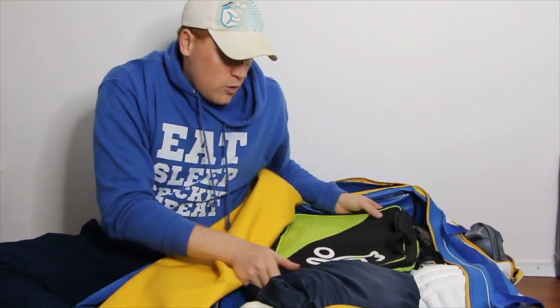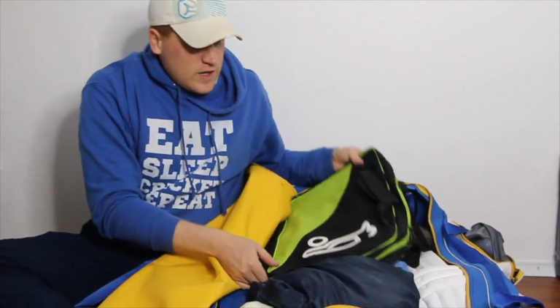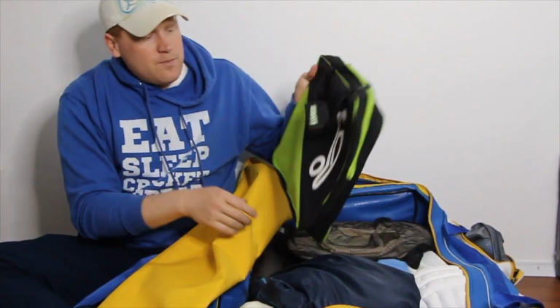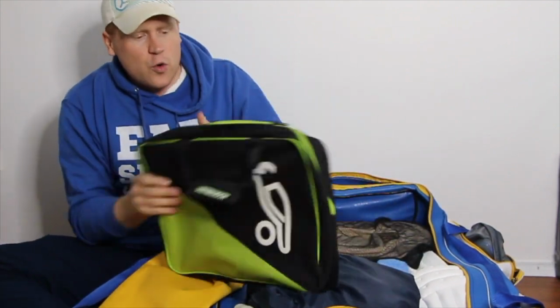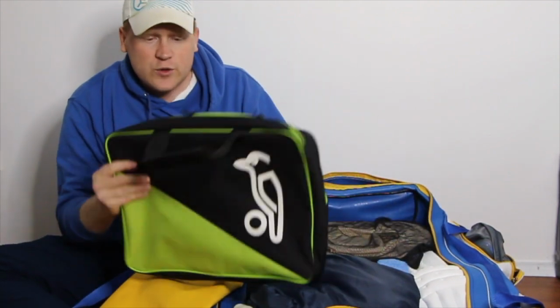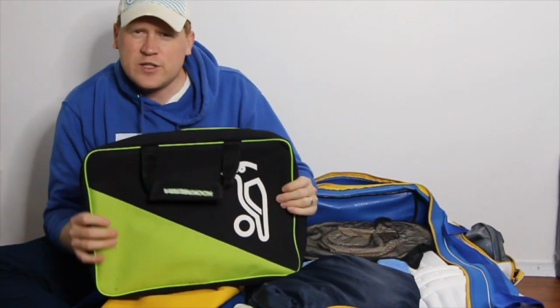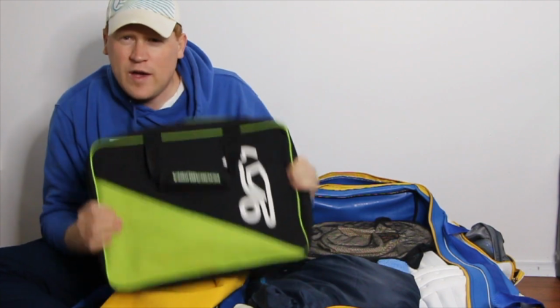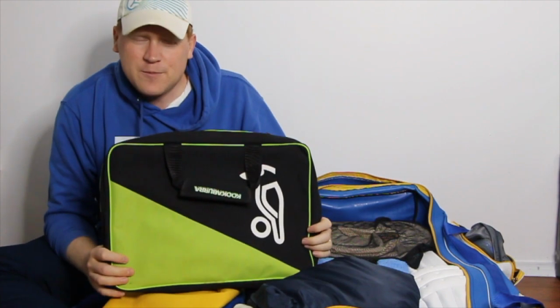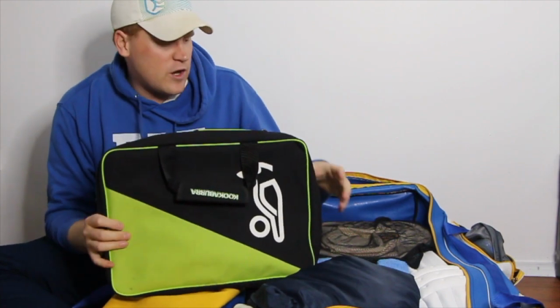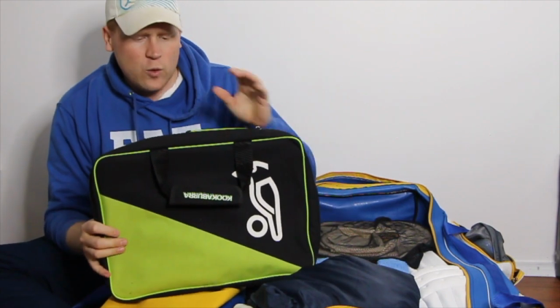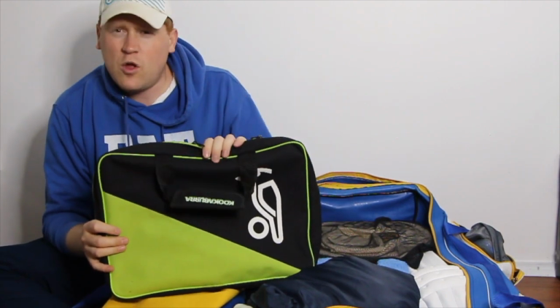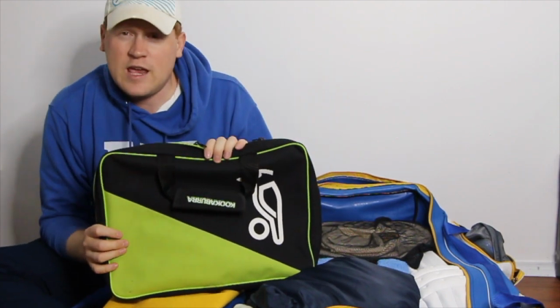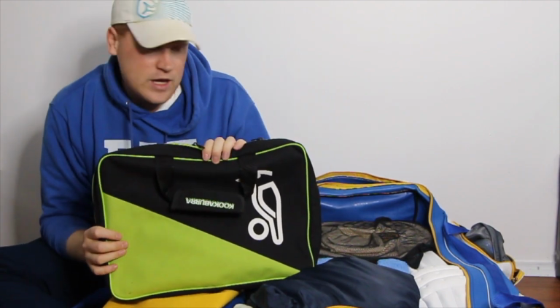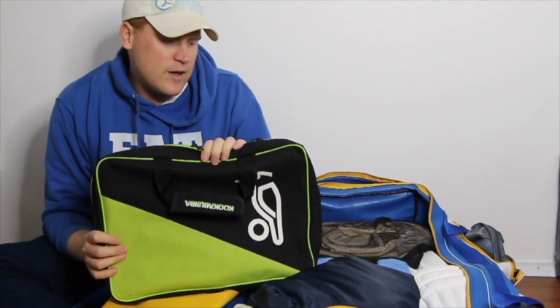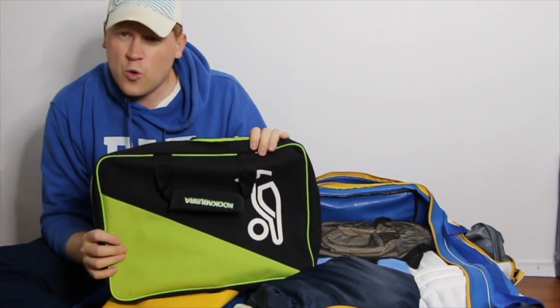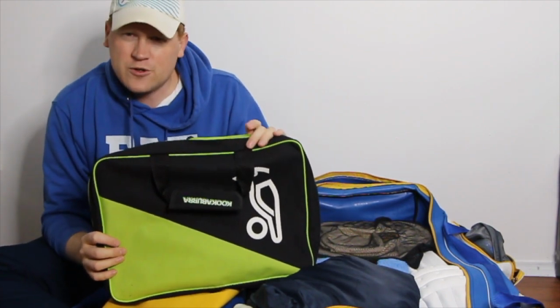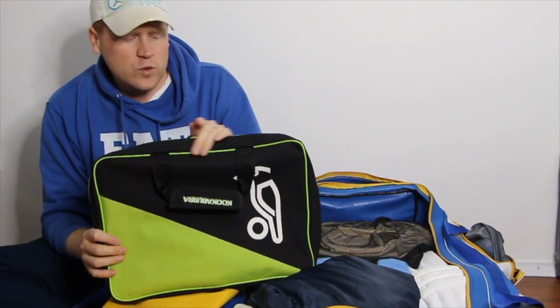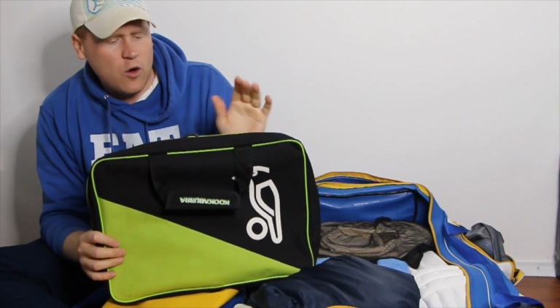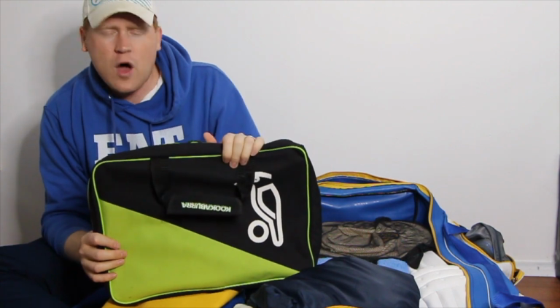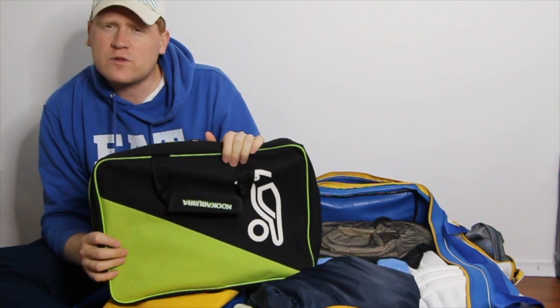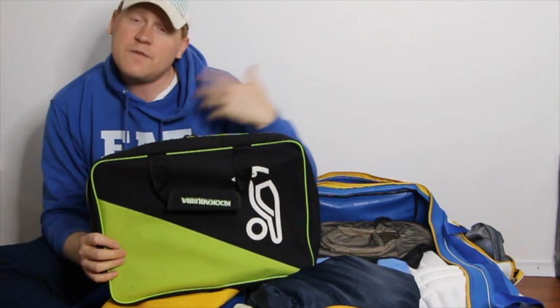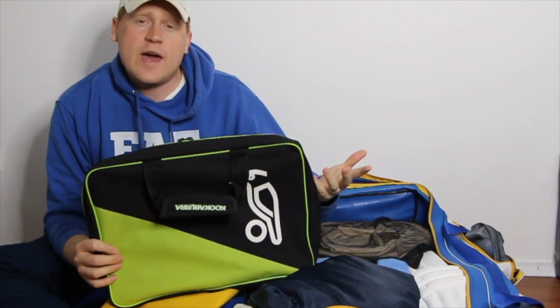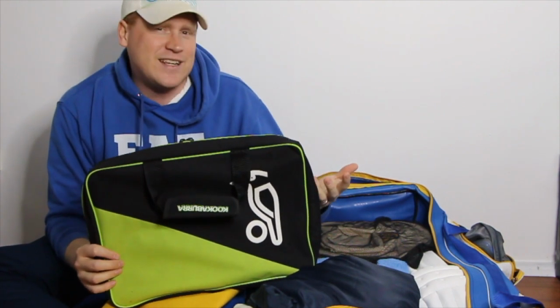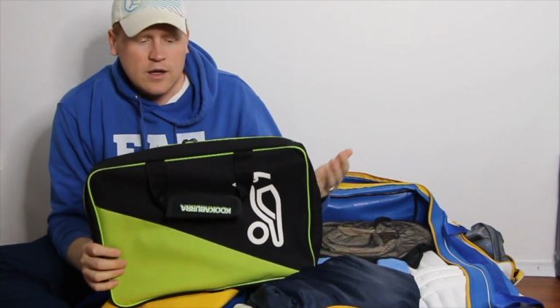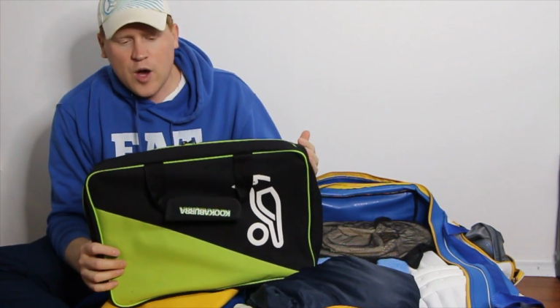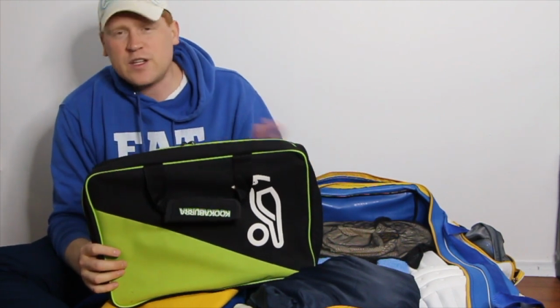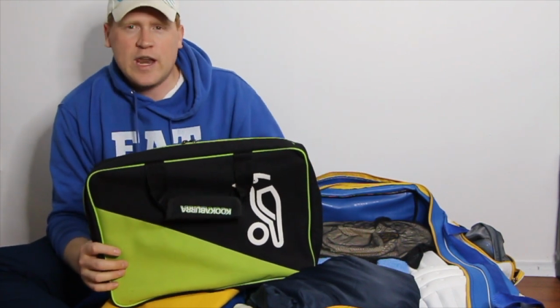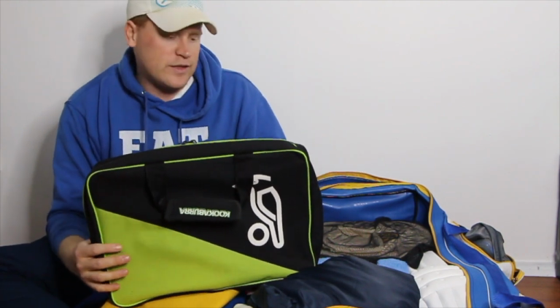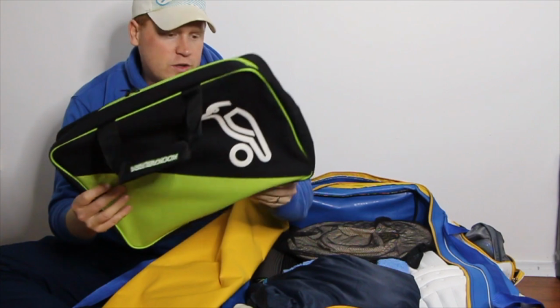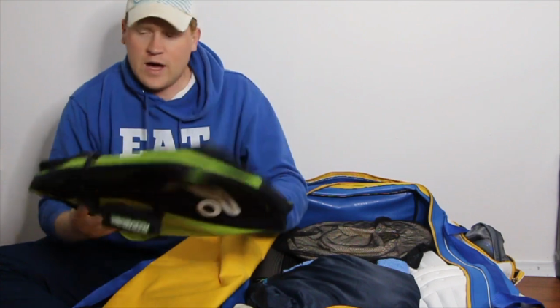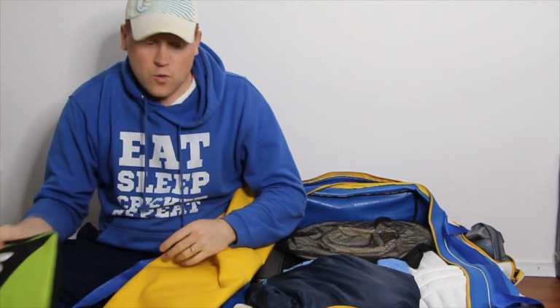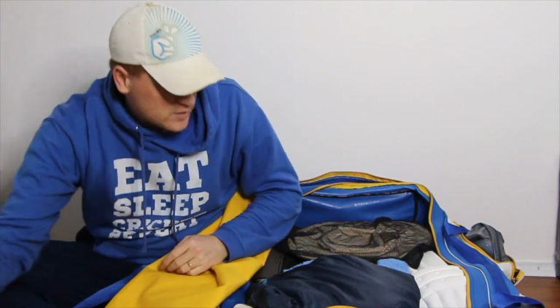Scorer's satchel — as I mentioned, I've been captaining, so I also like taking care of the scoring and entering scores. I often live score as well, so I don't have to worry about batting components, just our bowling. I do look after the scoring overall.